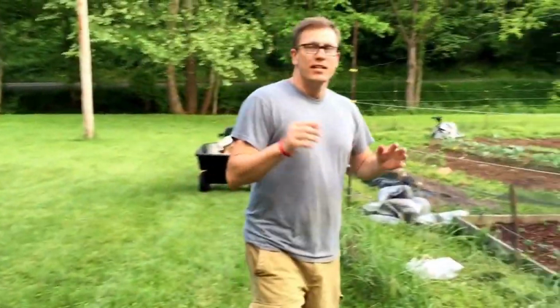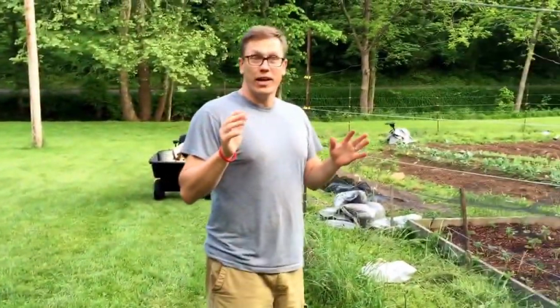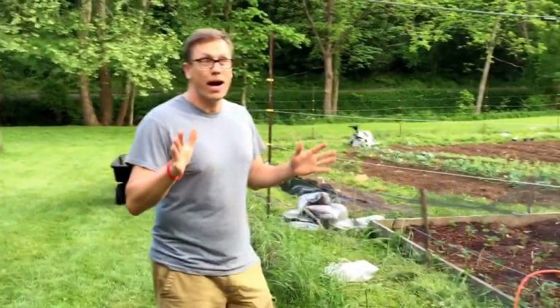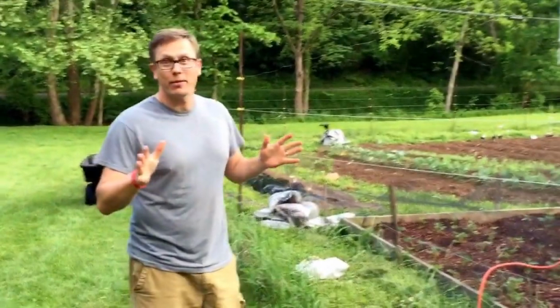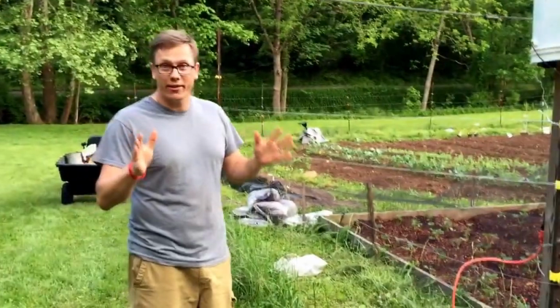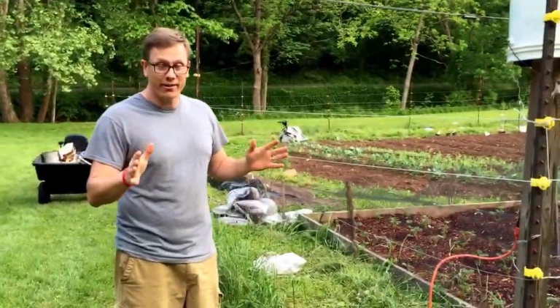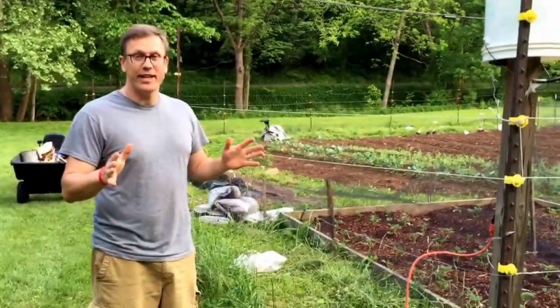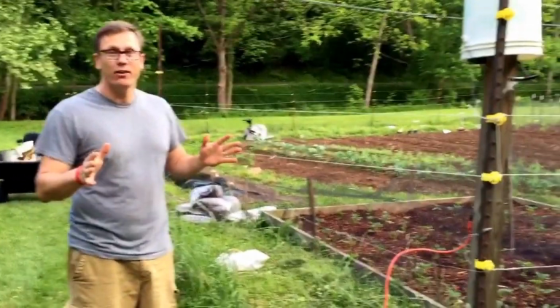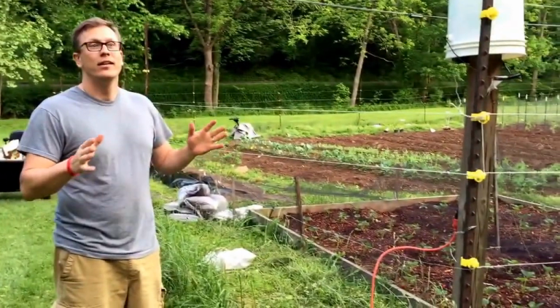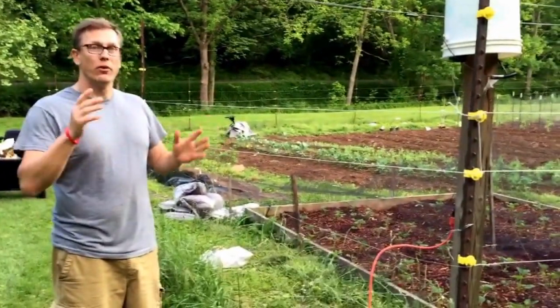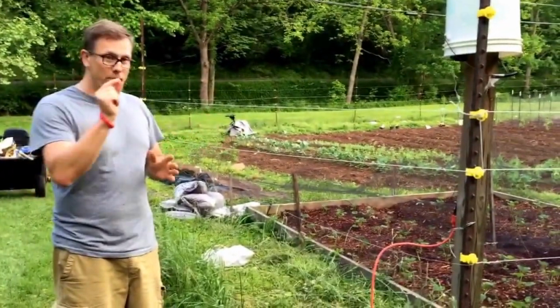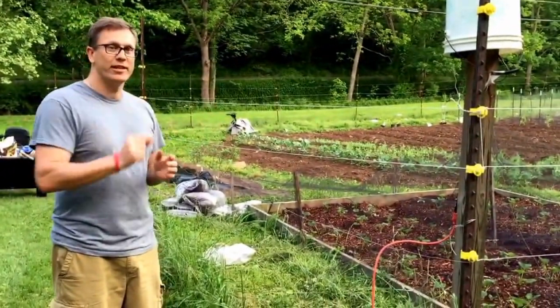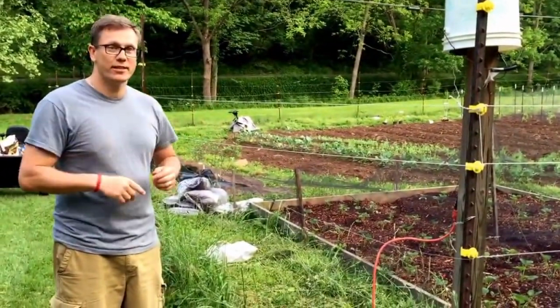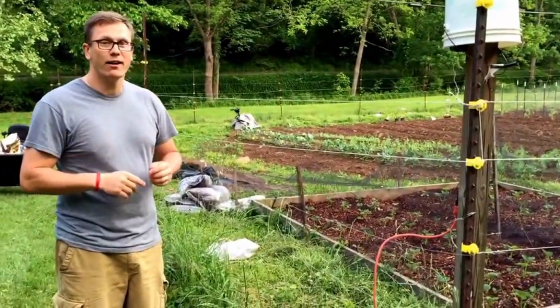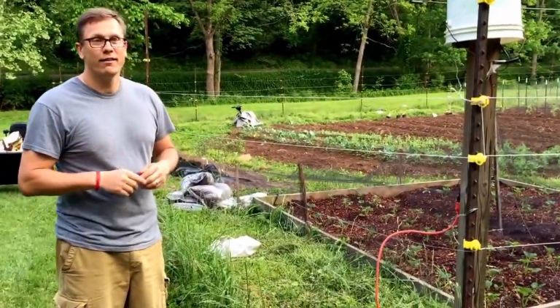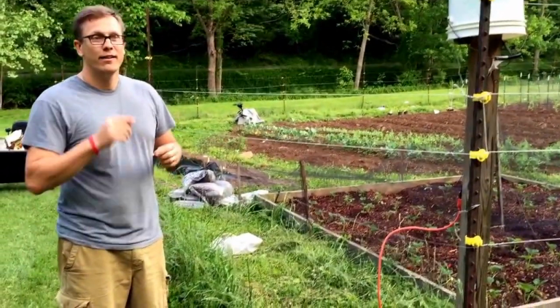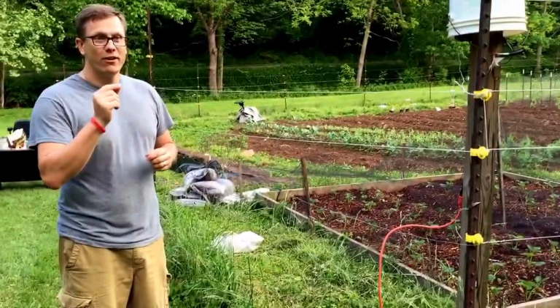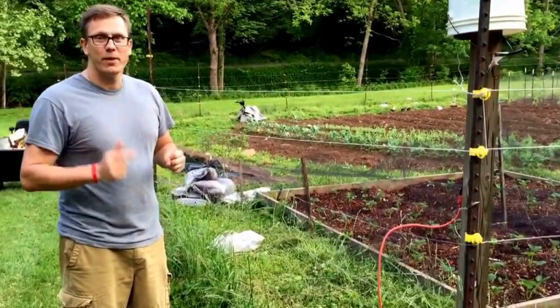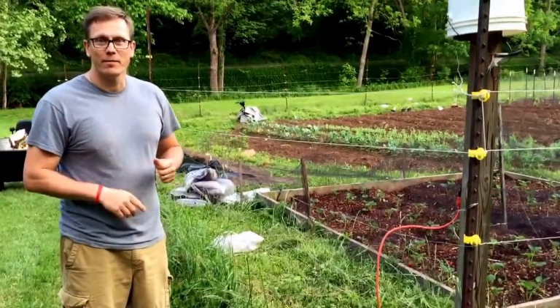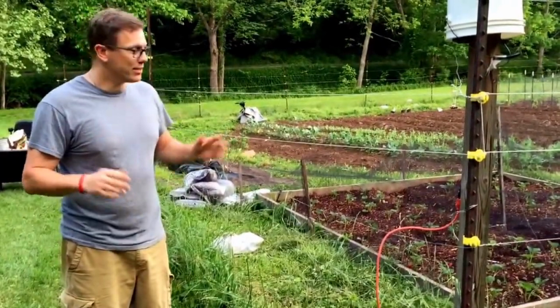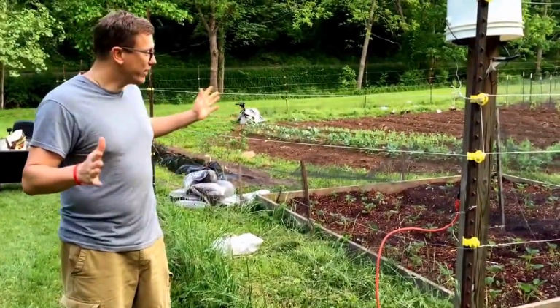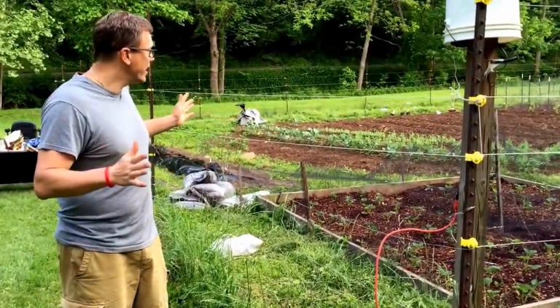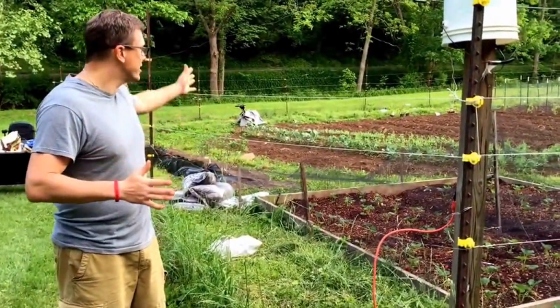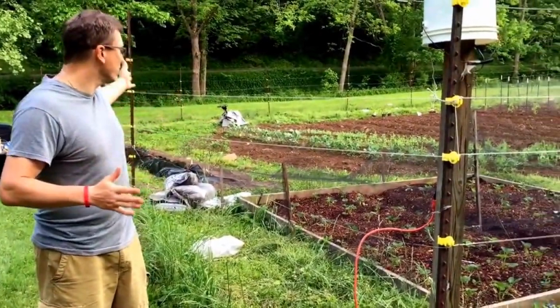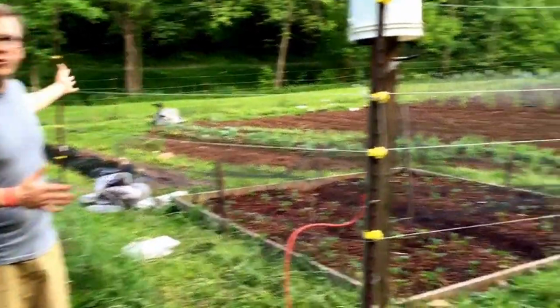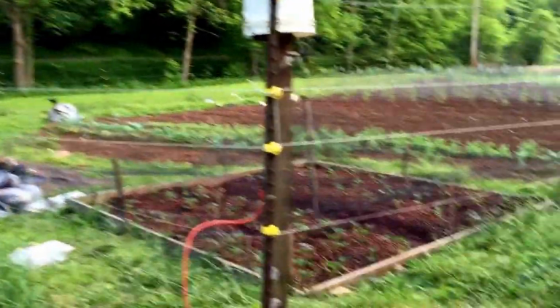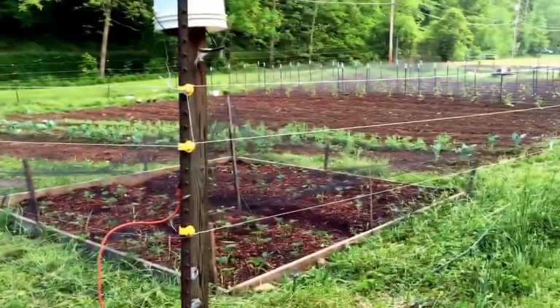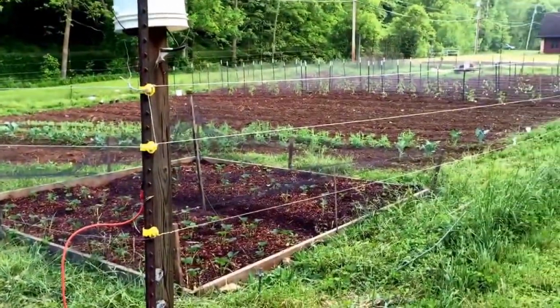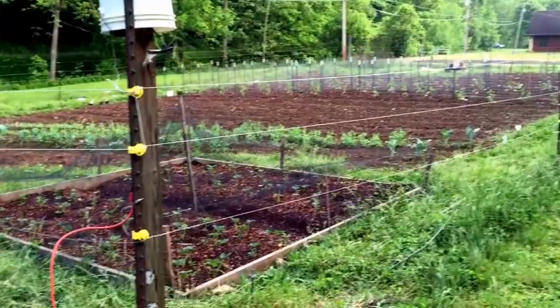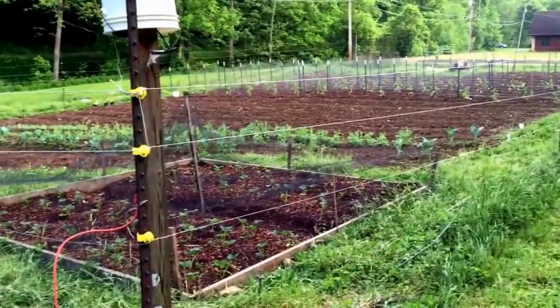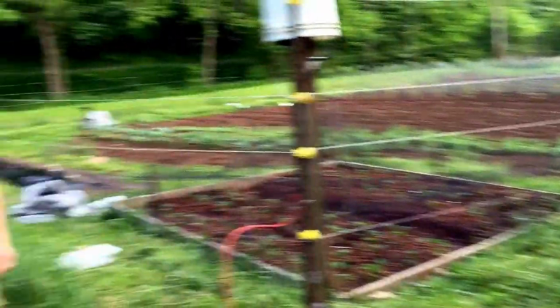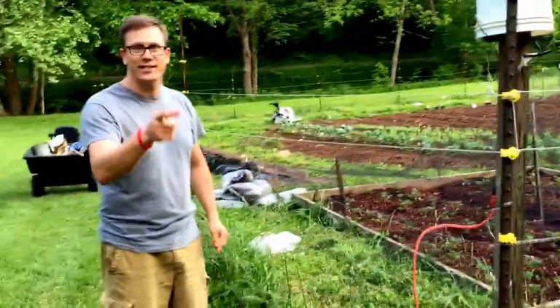So it popped — you probably couldn't hear it on the video — but right before my finger touched the wire, it arced and popped on me. So this is the fourth annual test. You can see our garden's growing great. Tune in next year for another shock test.